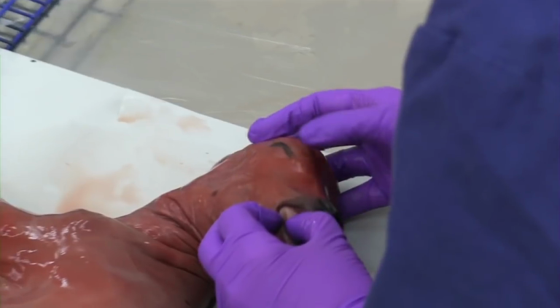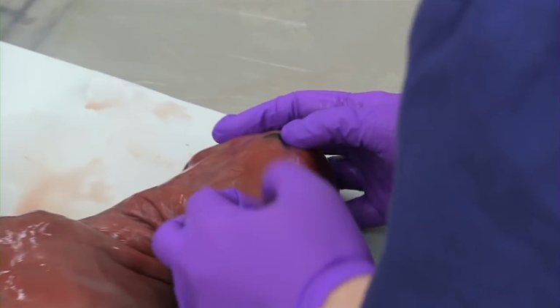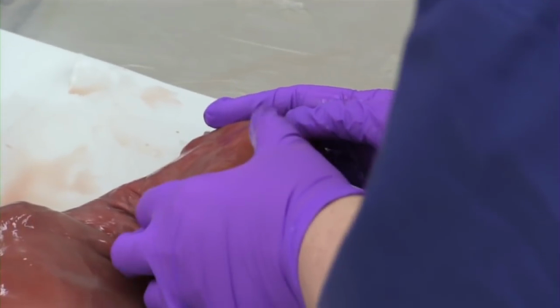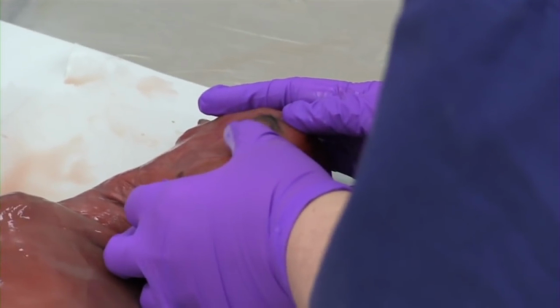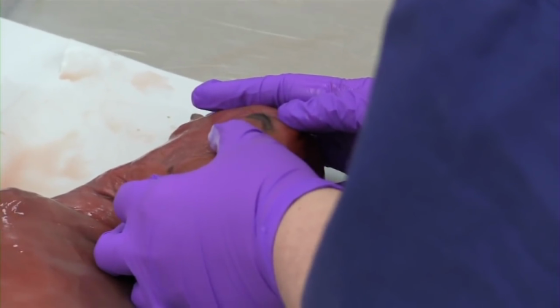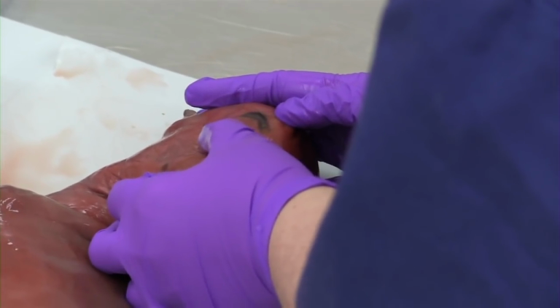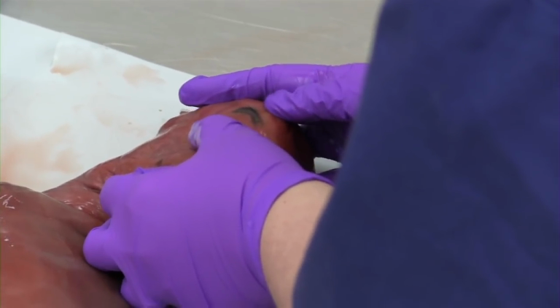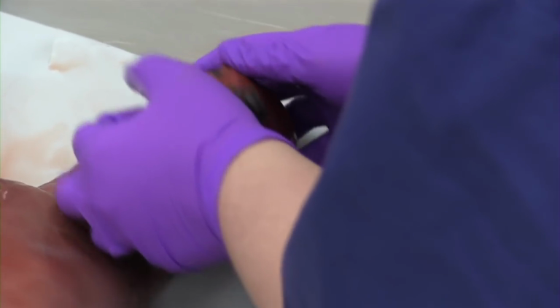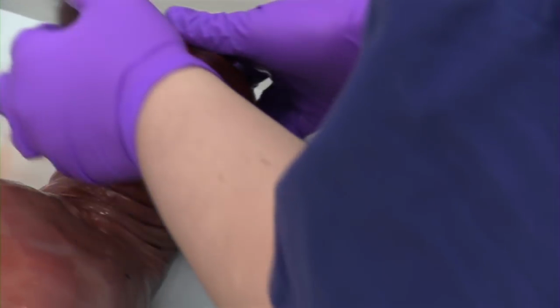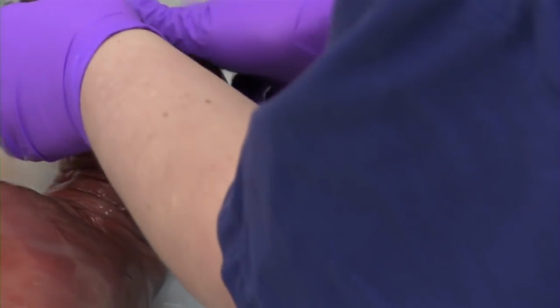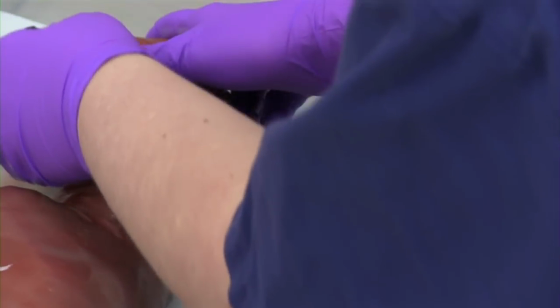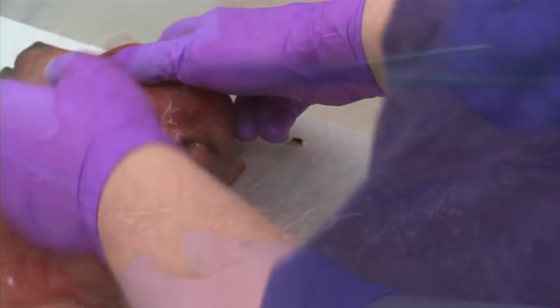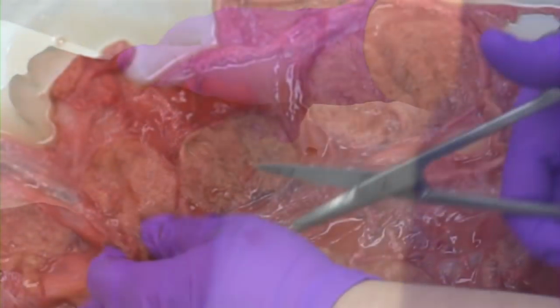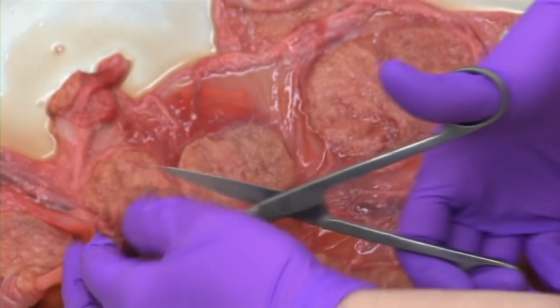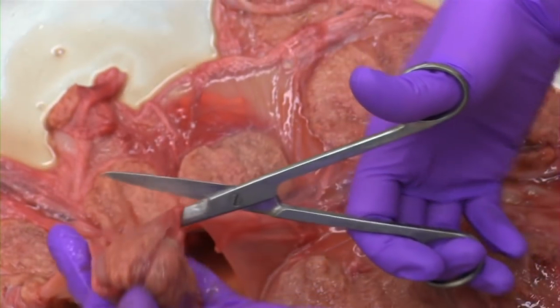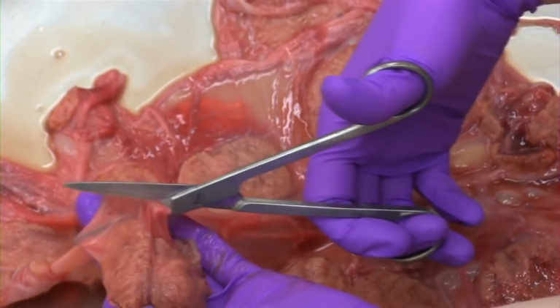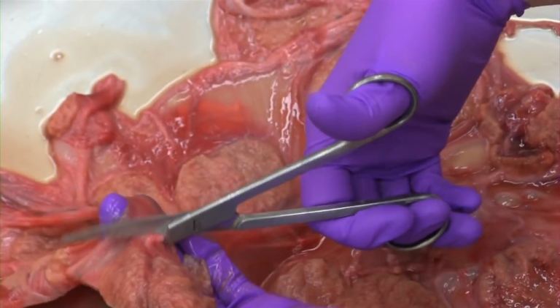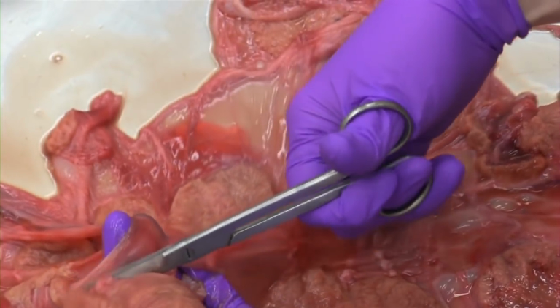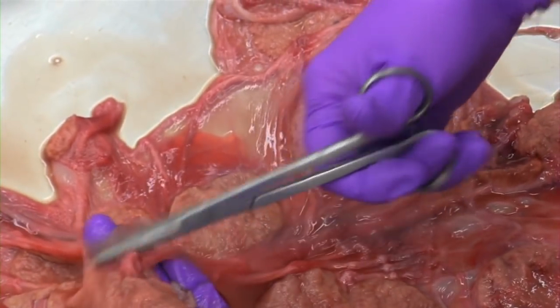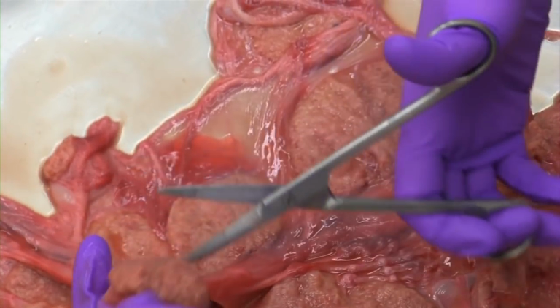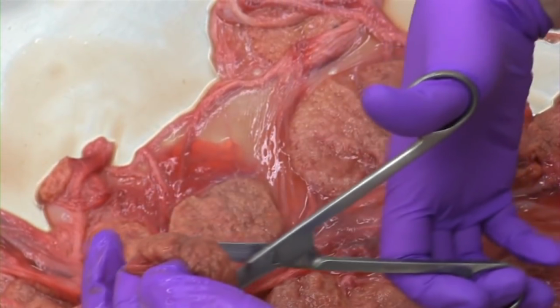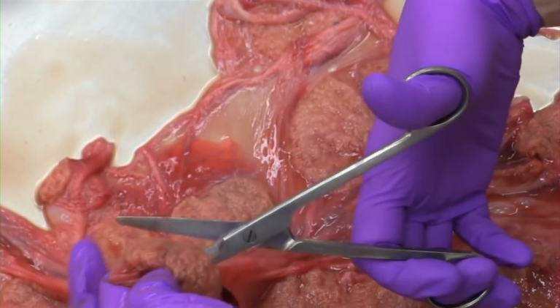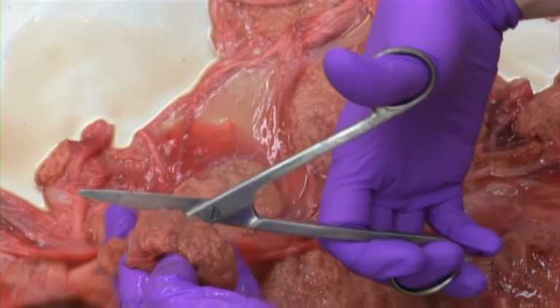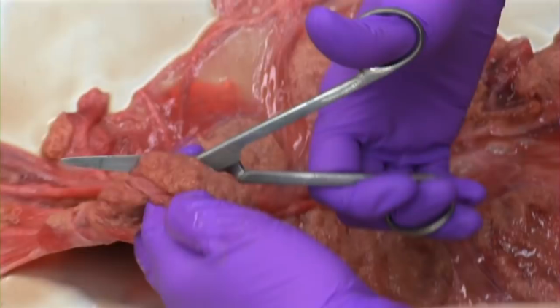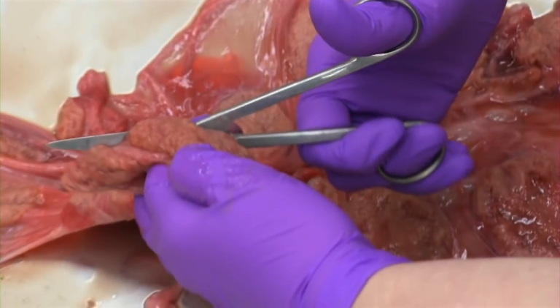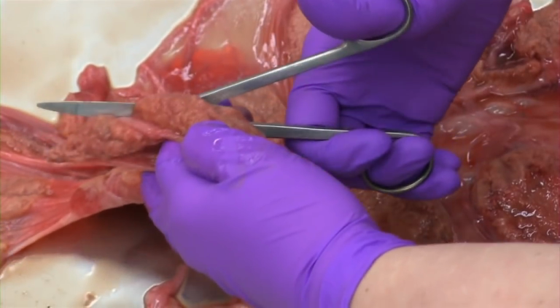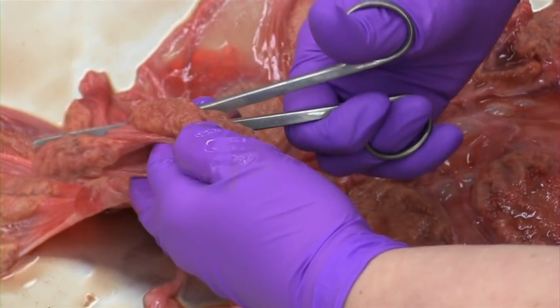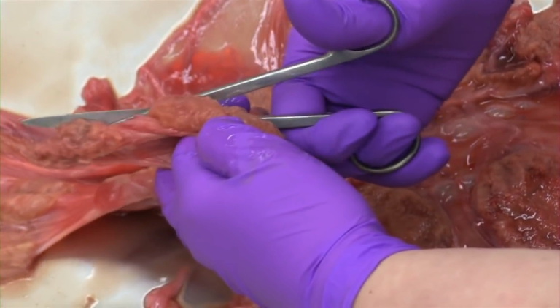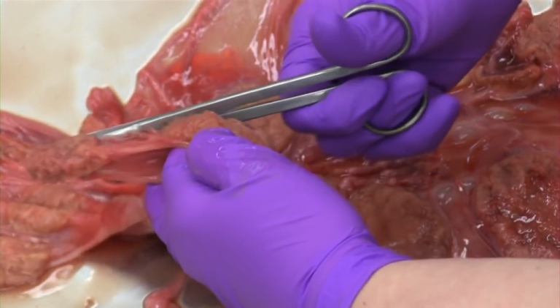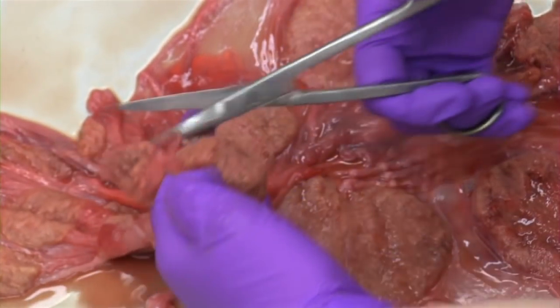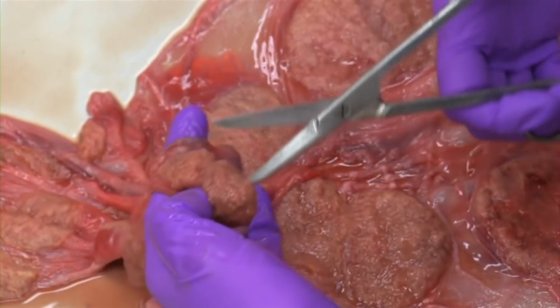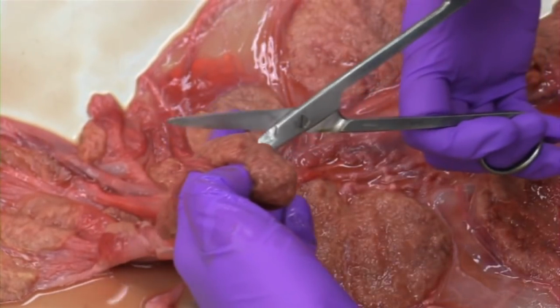The ideal specimen to collect for an abortion or stillborn workup is the entire fetus and a portion of the placenta. This is not always possible due to the size of the calf or the time constraints that may occur over the weekends and holidays.